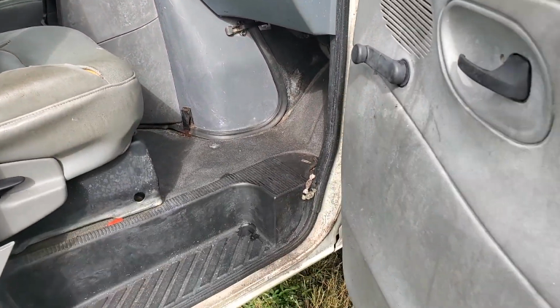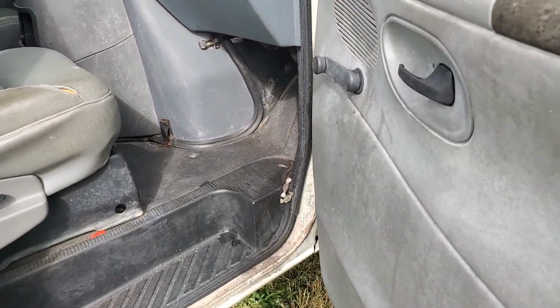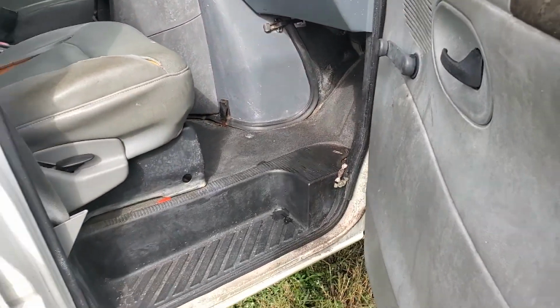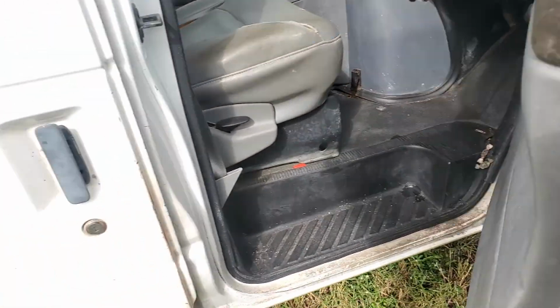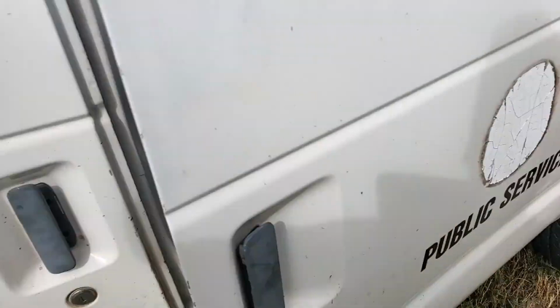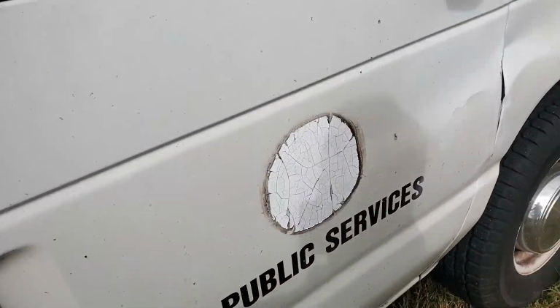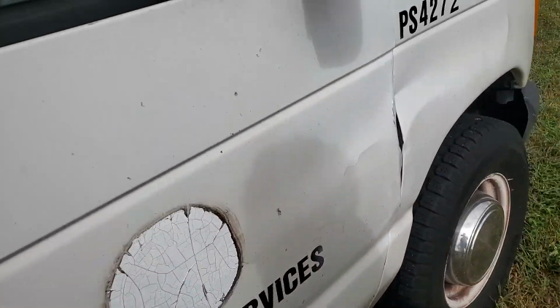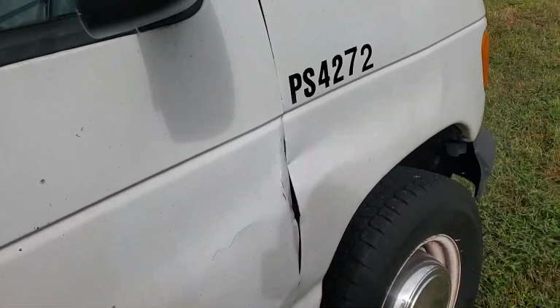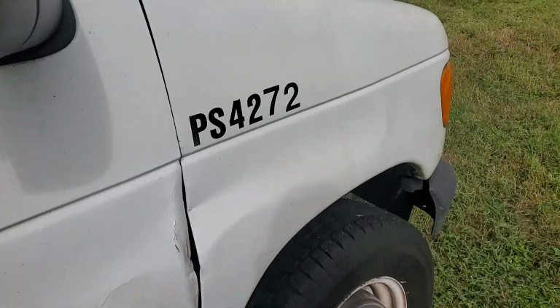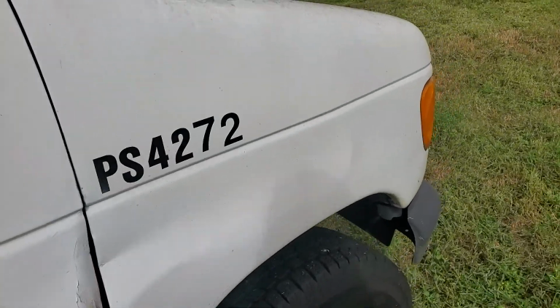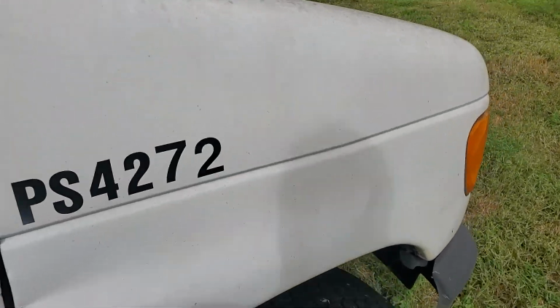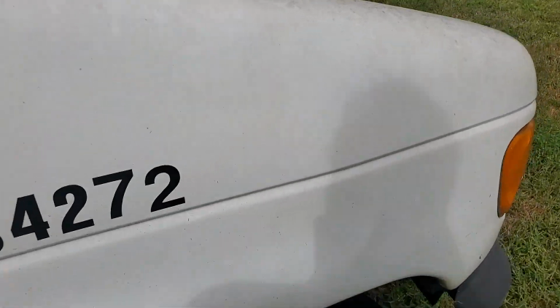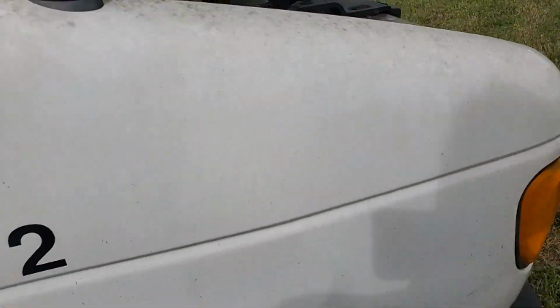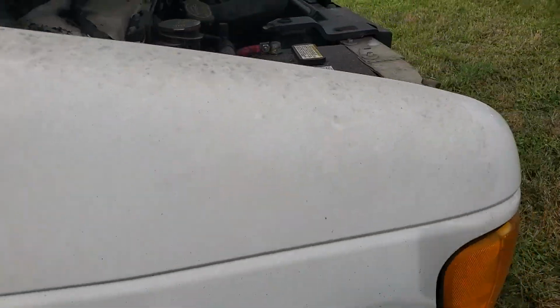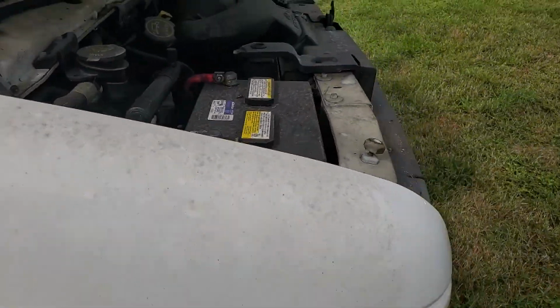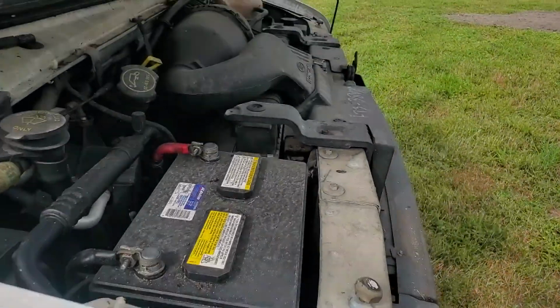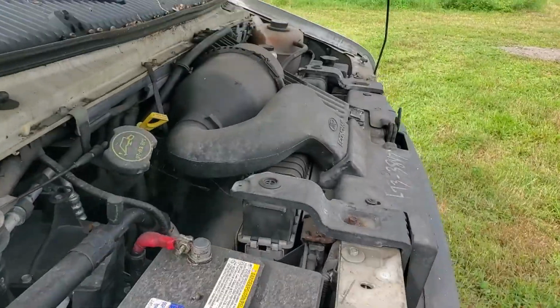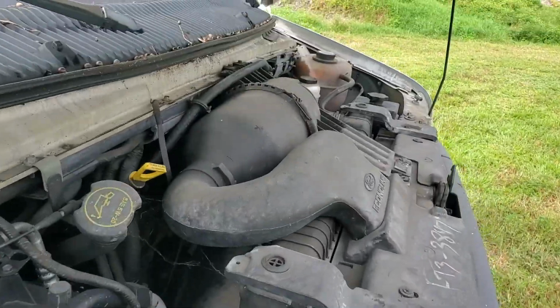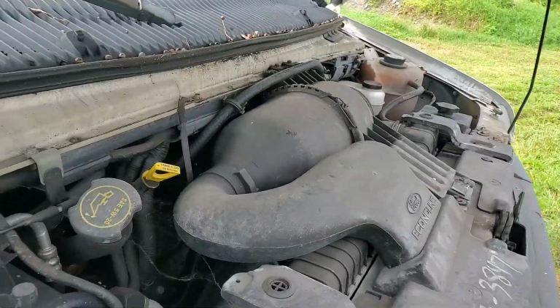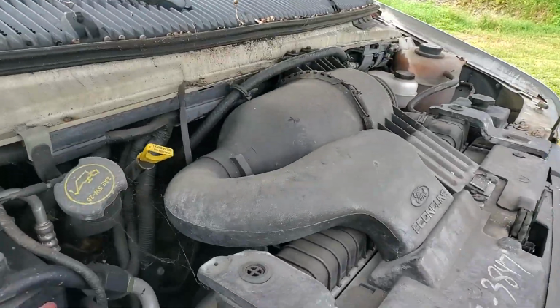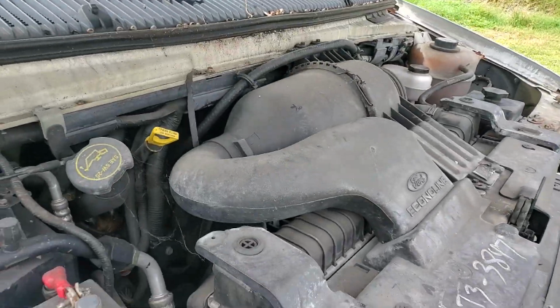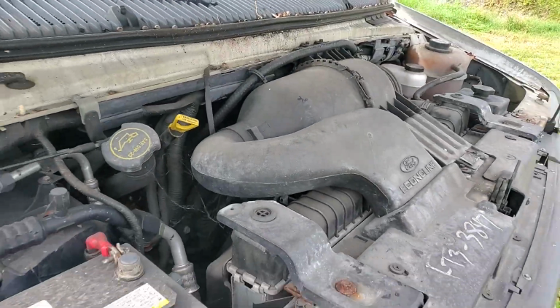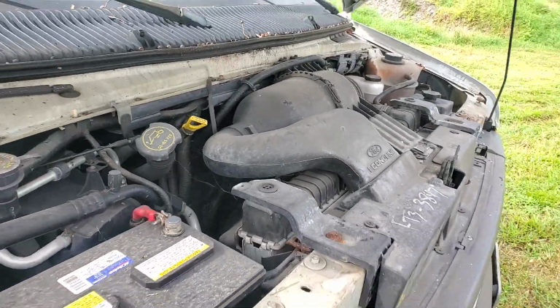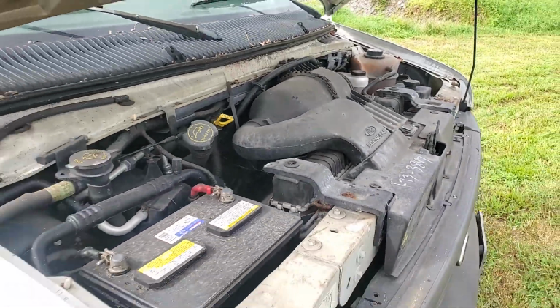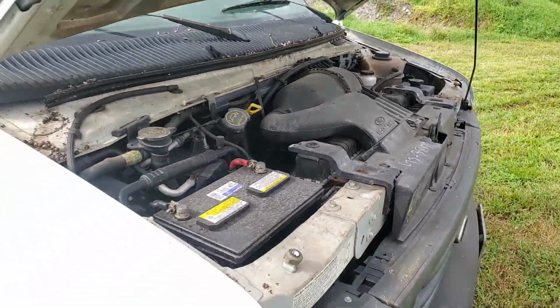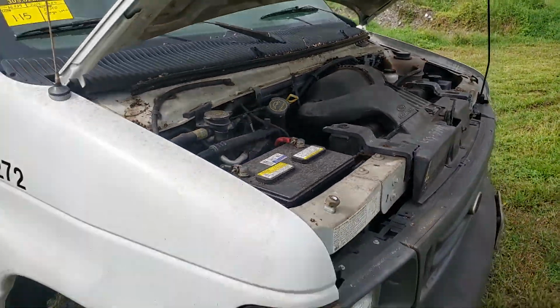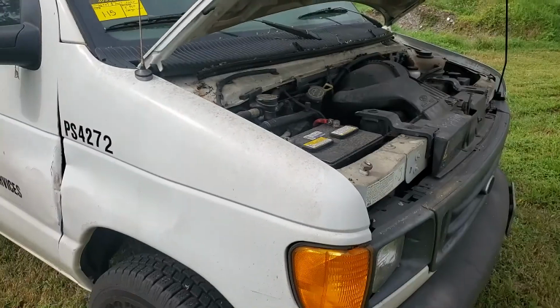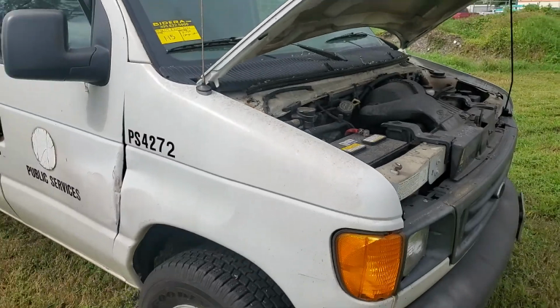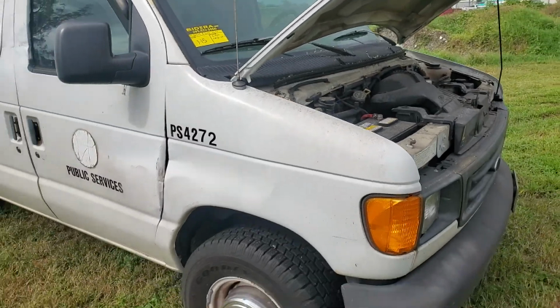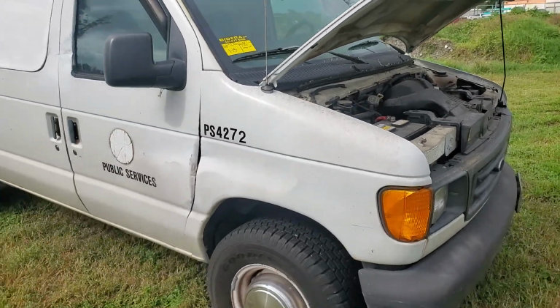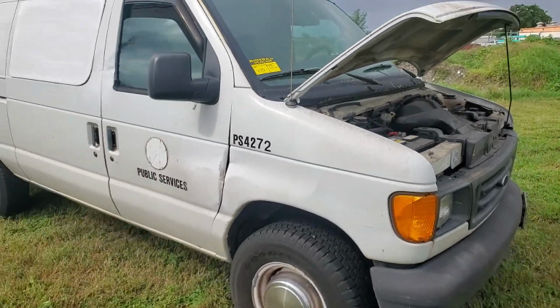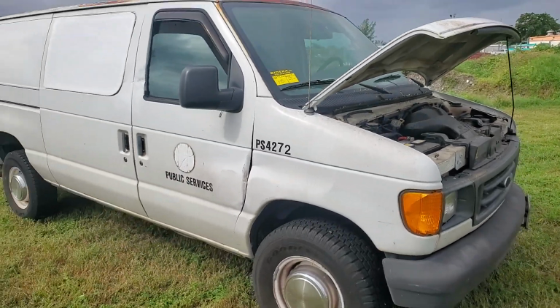The AC is ice cold. It's got 66,000 miles. That's pretty much it — good luck.